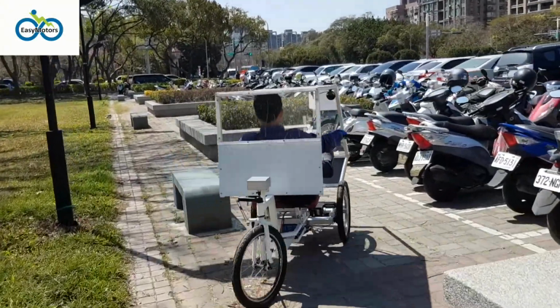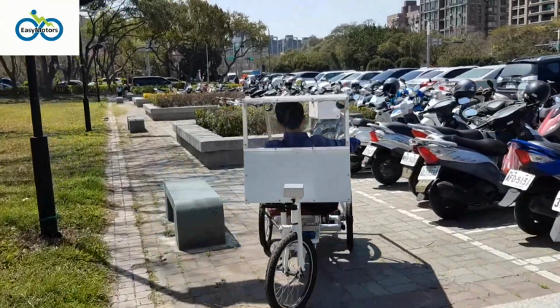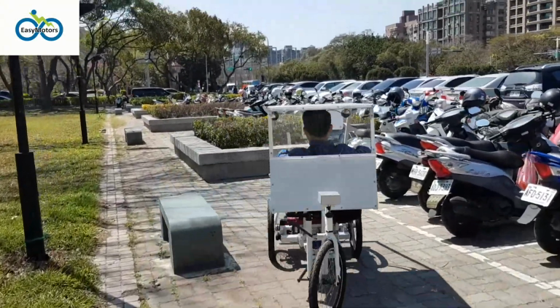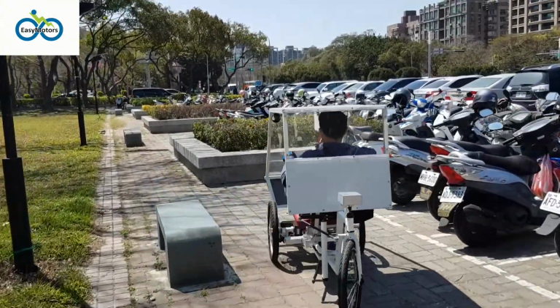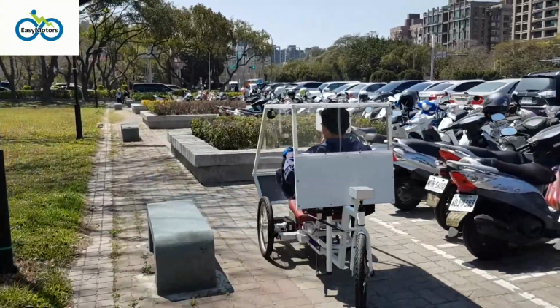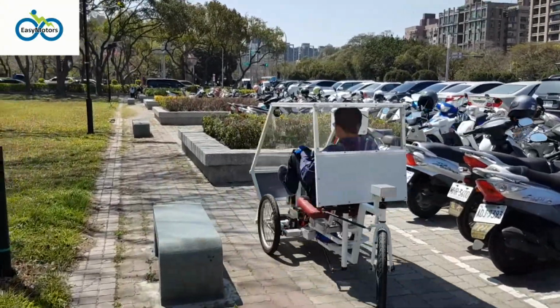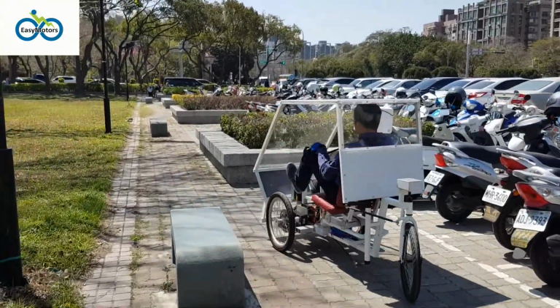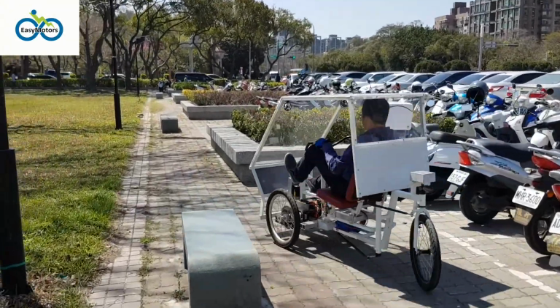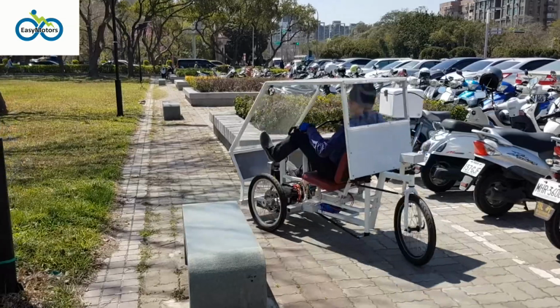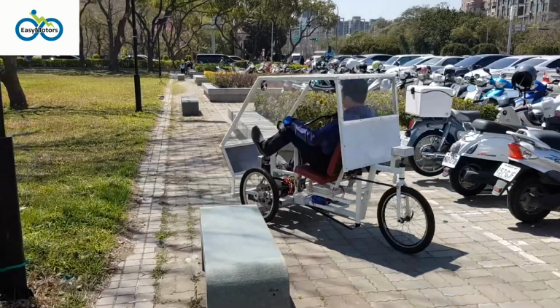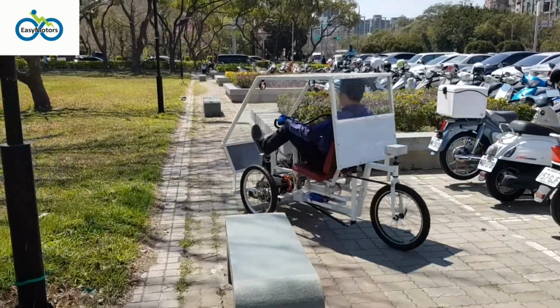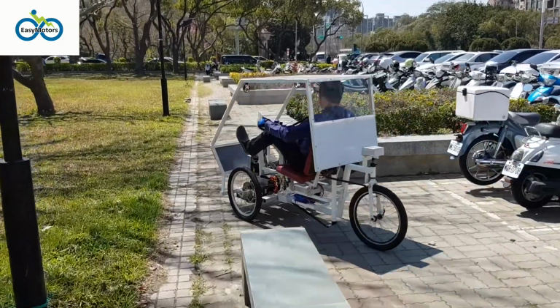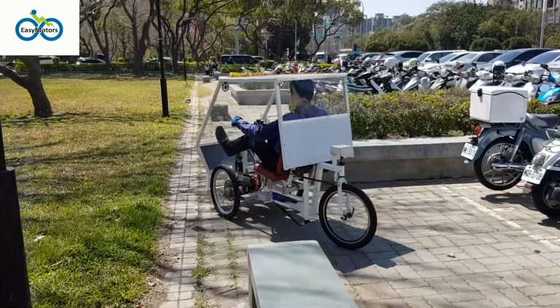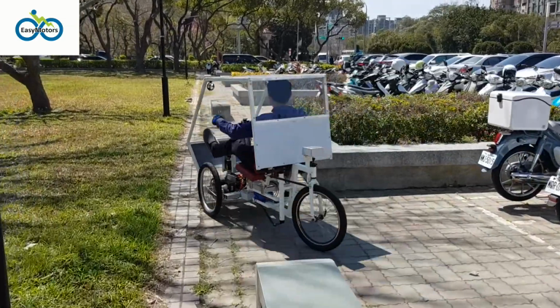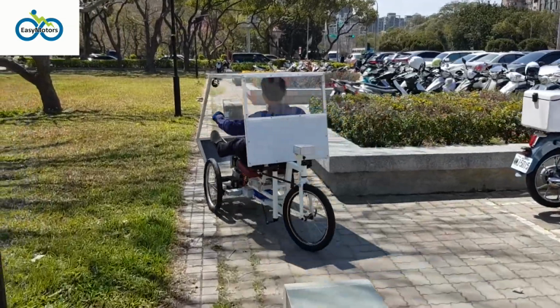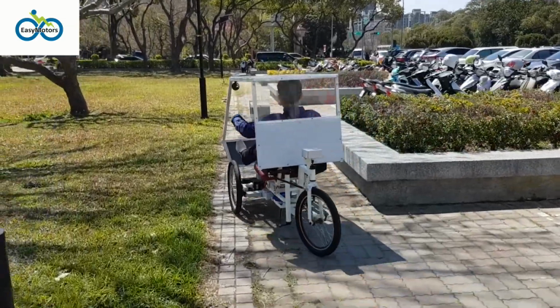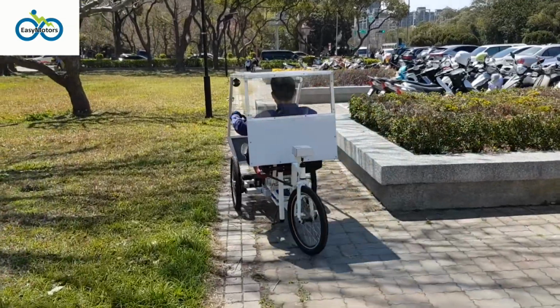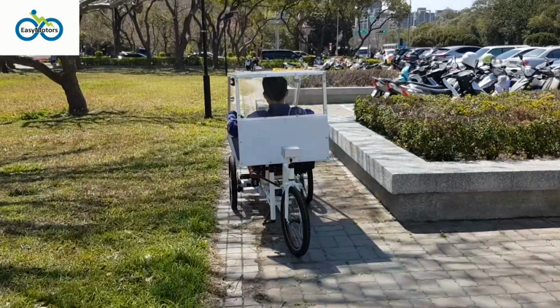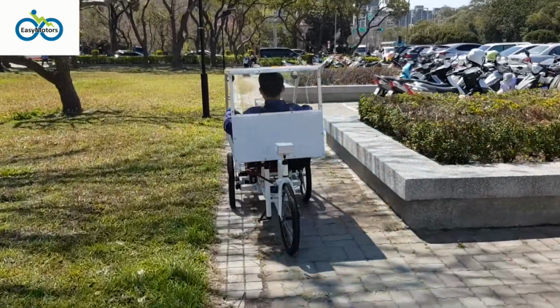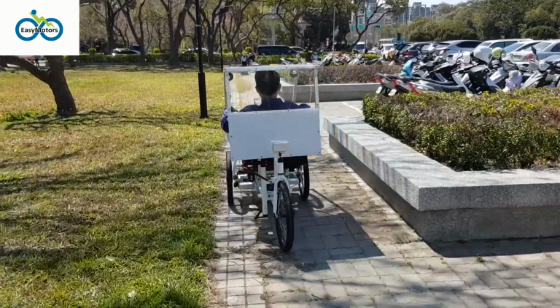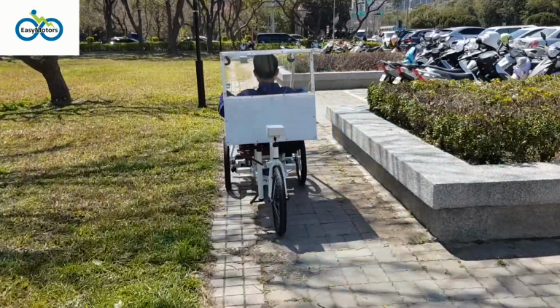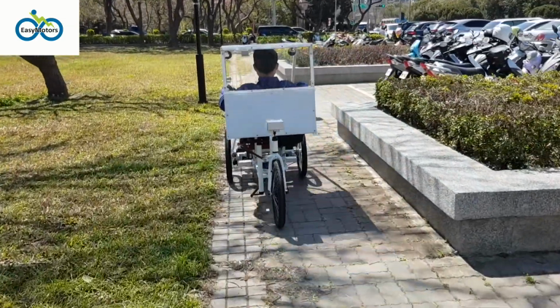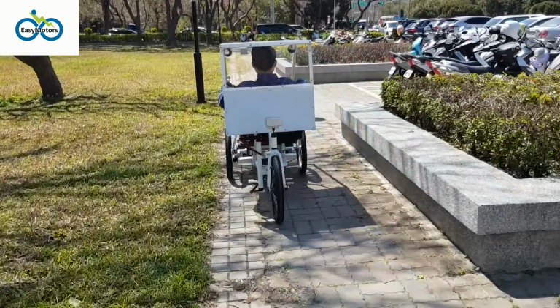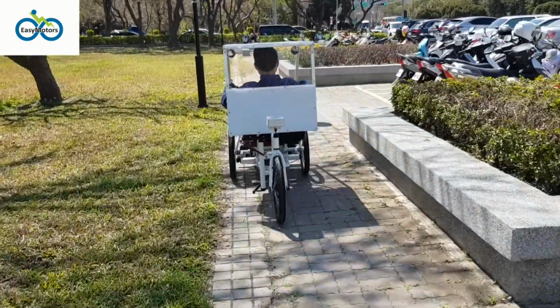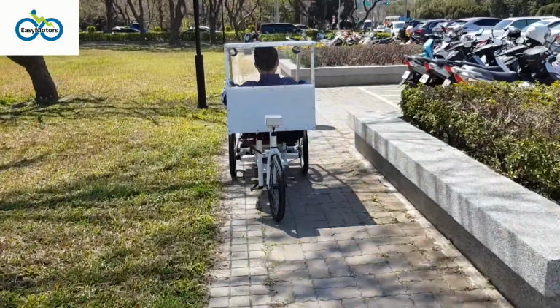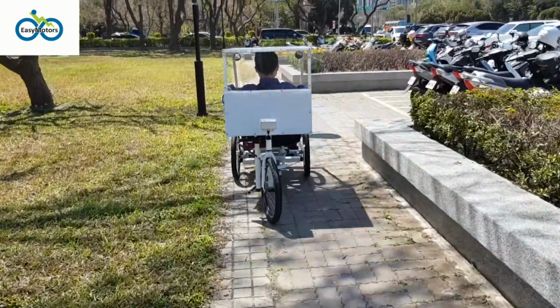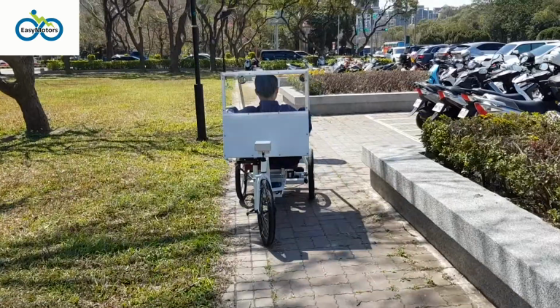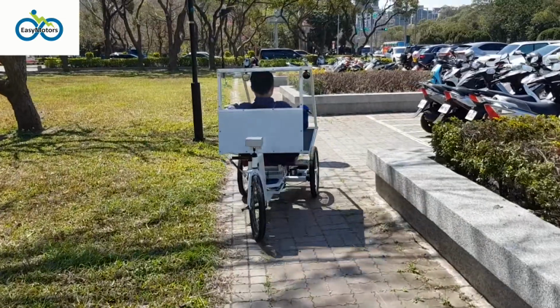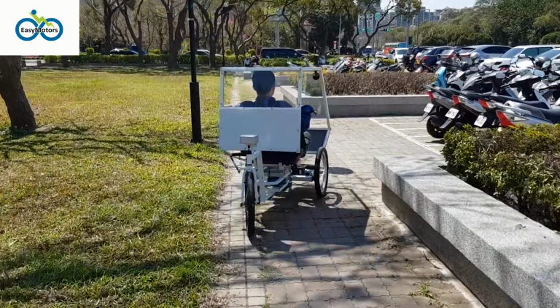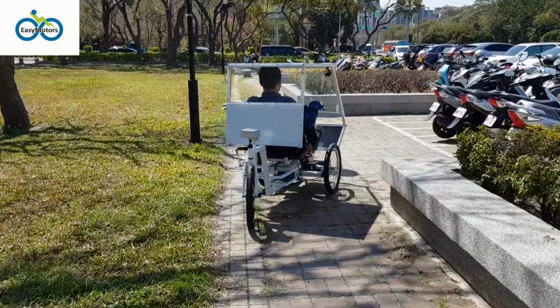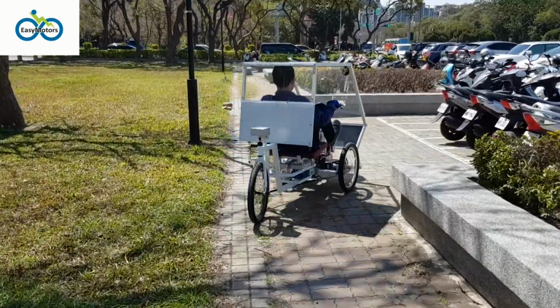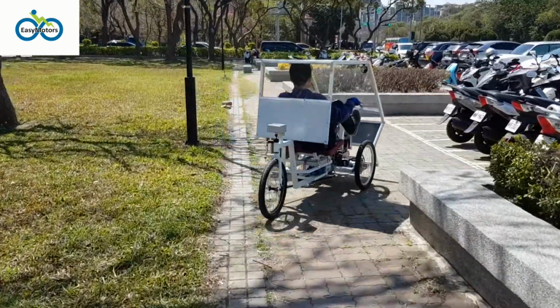EZ Motor's key invention: the true brushless DC Dyna motor configured with no brushes or inverter — also known as EZ motor for short.